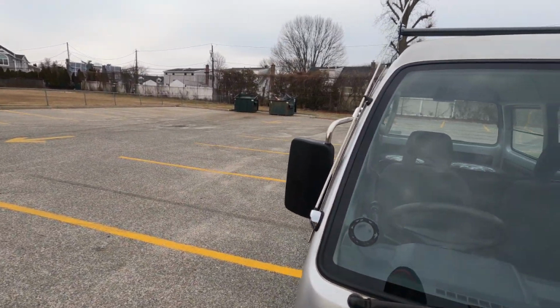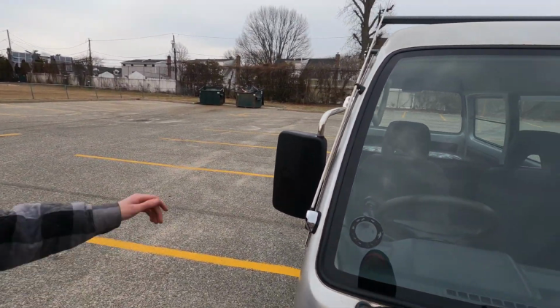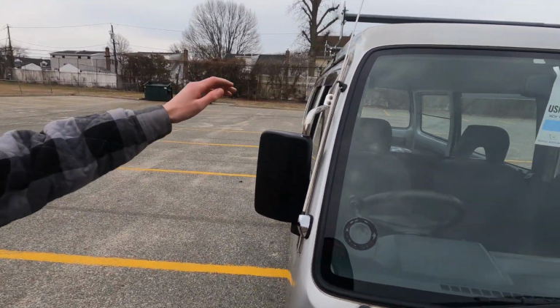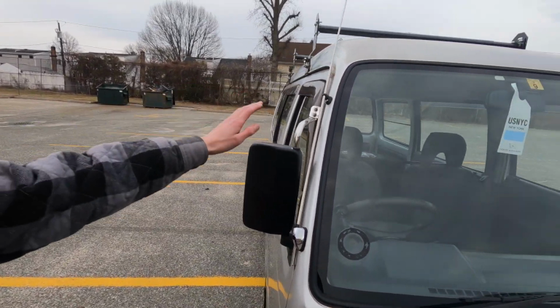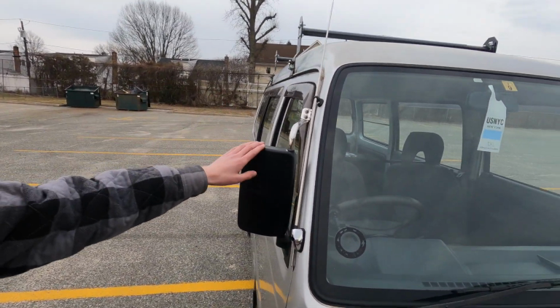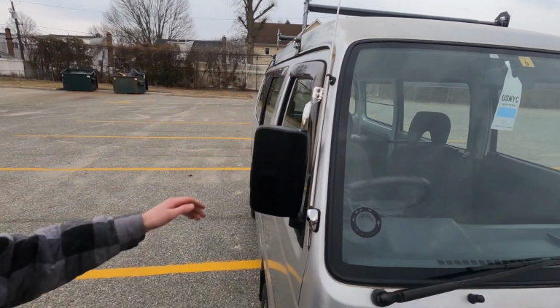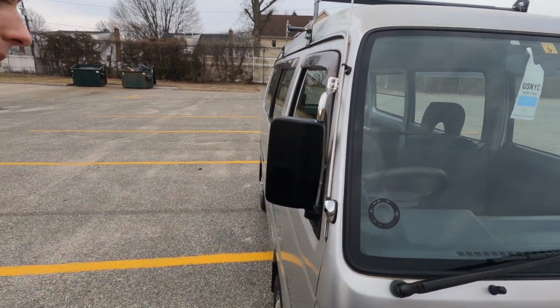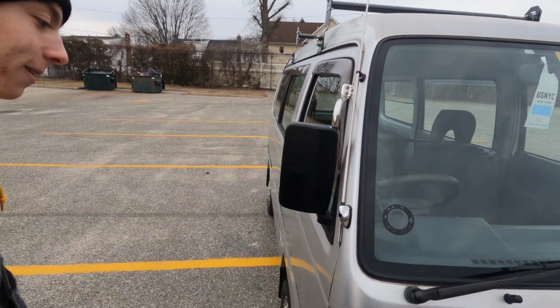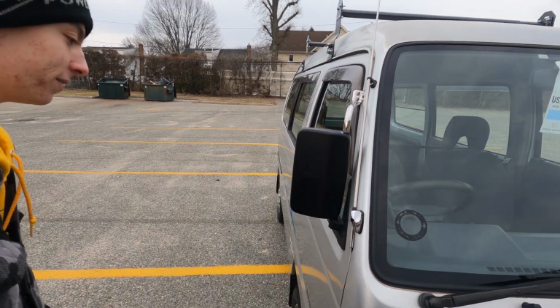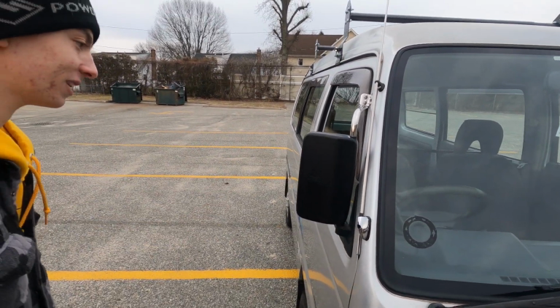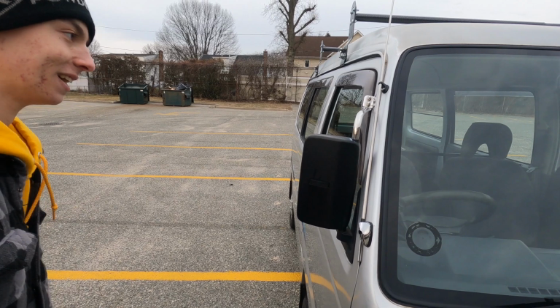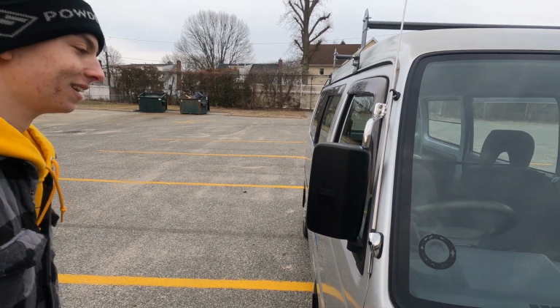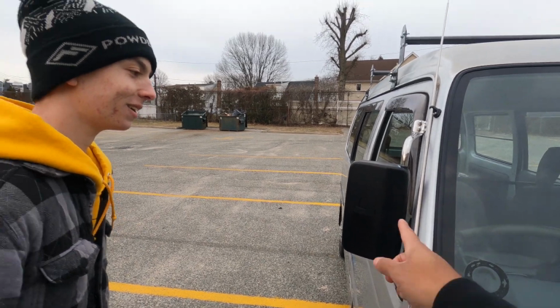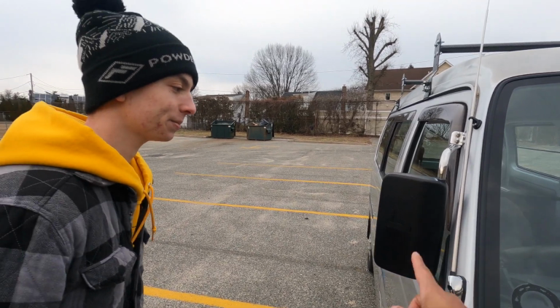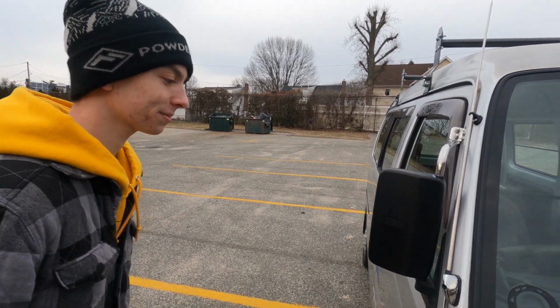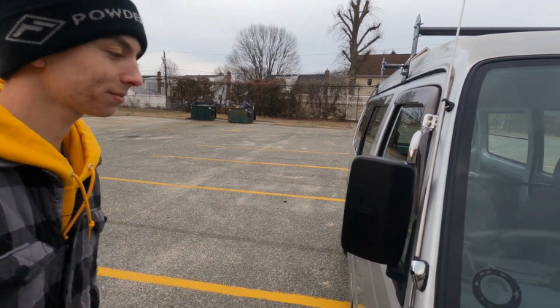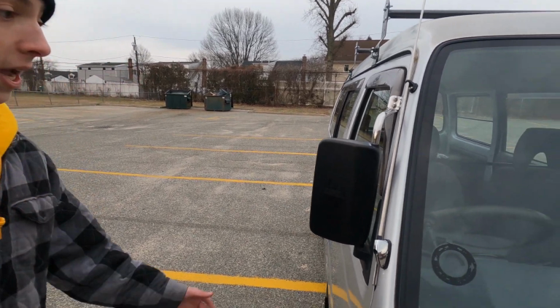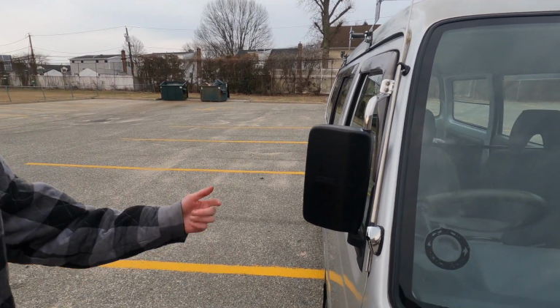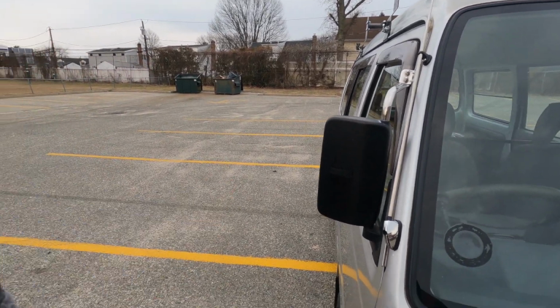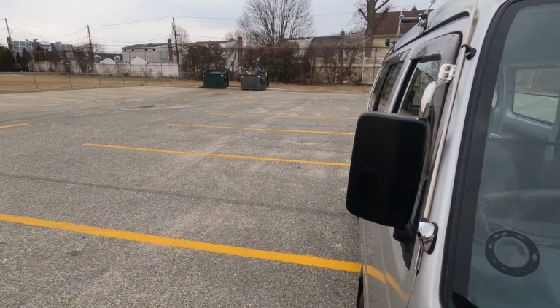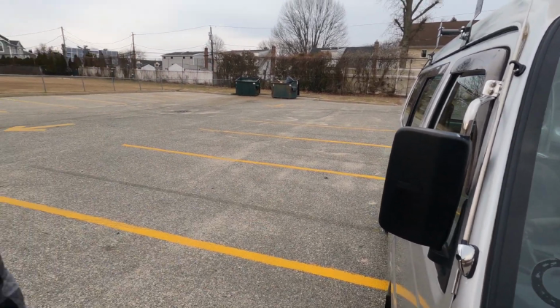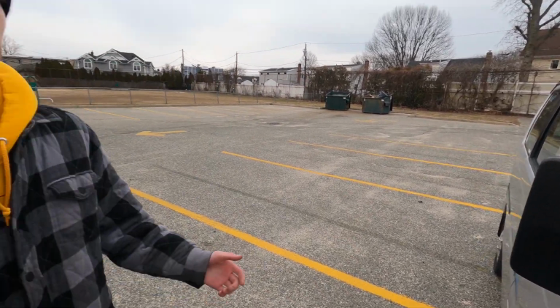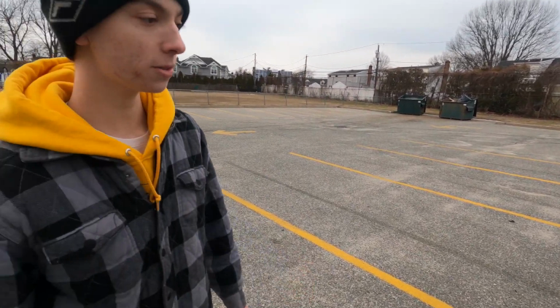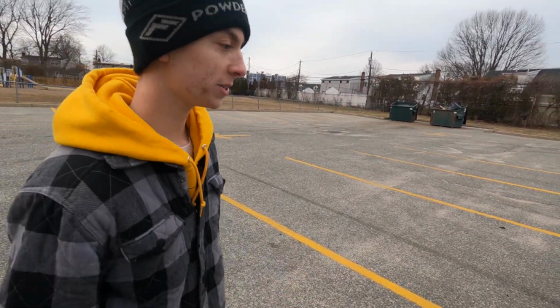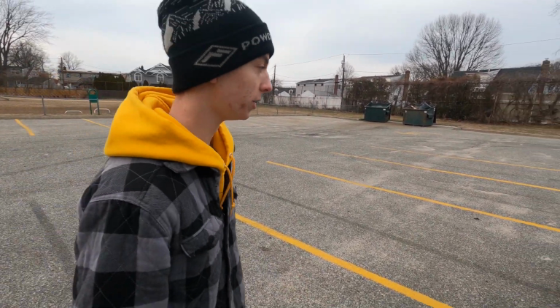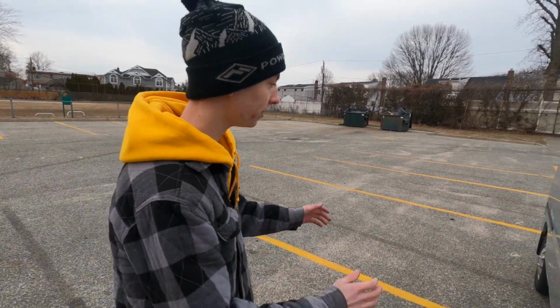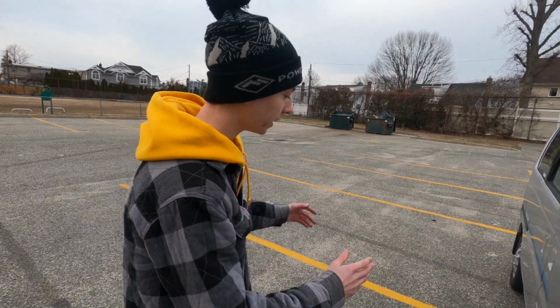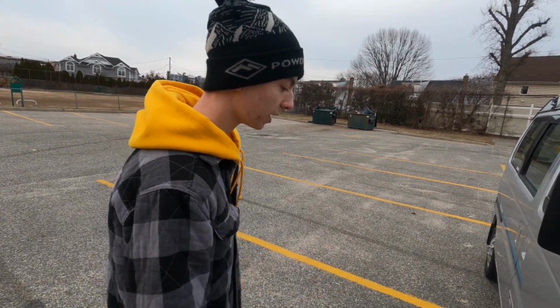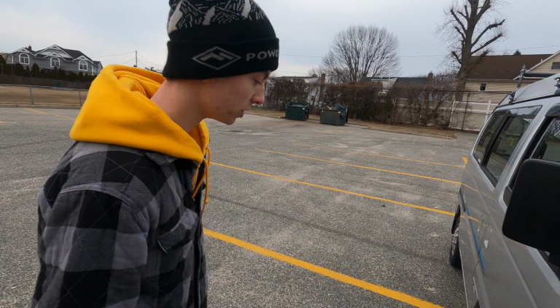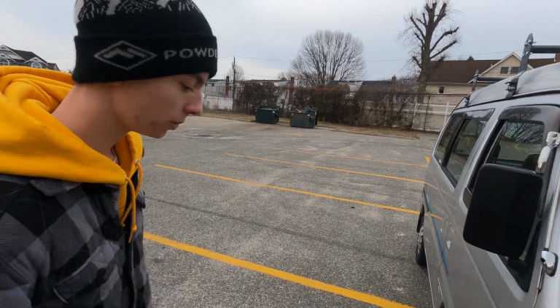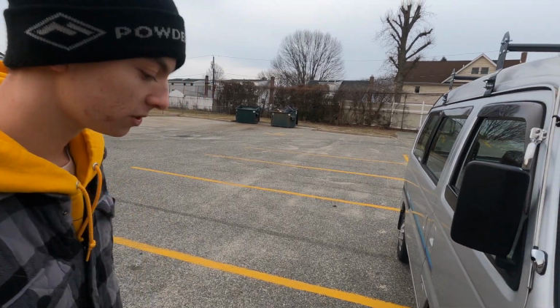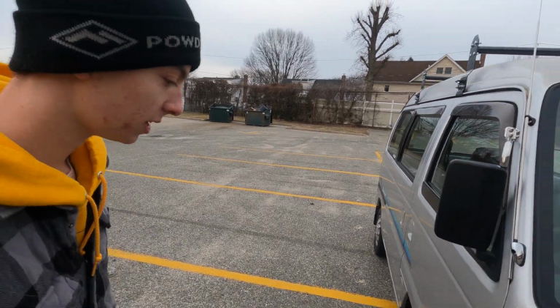It's got the California mirrors that everybody loves. I actually want those on my van, I'm not going to lie. They're really nice too. Compared to my Suzuki, I feel like I can actually see with this thing.